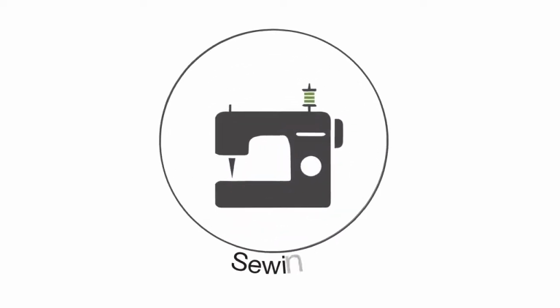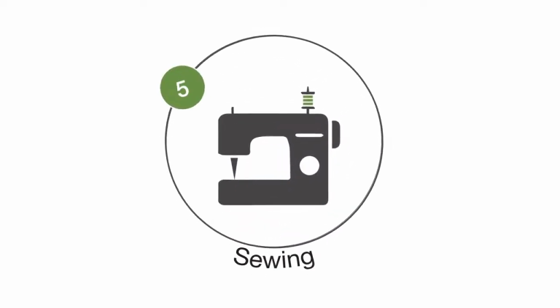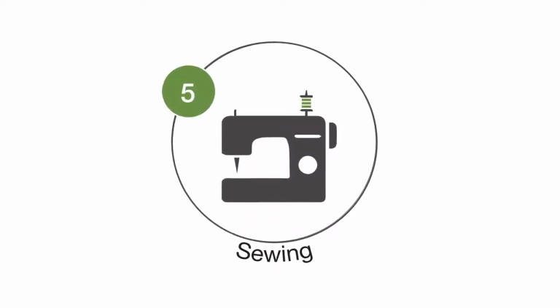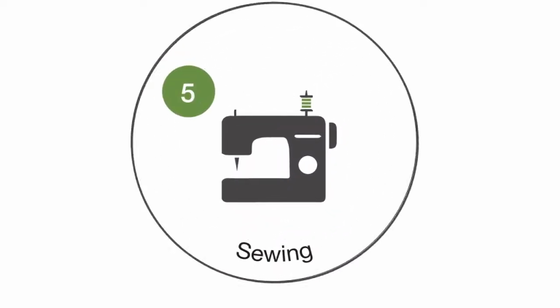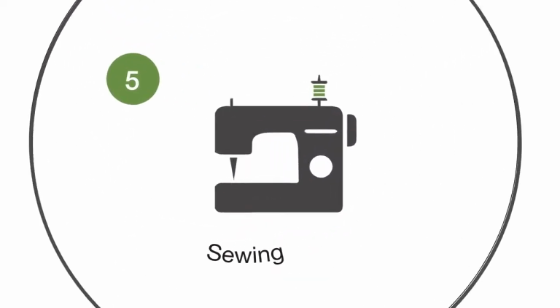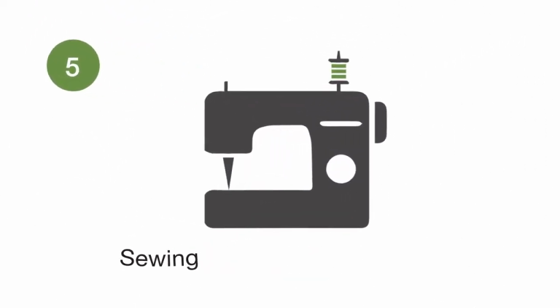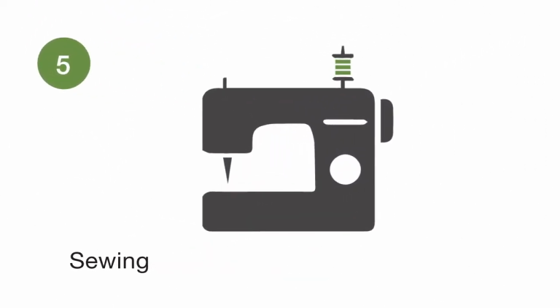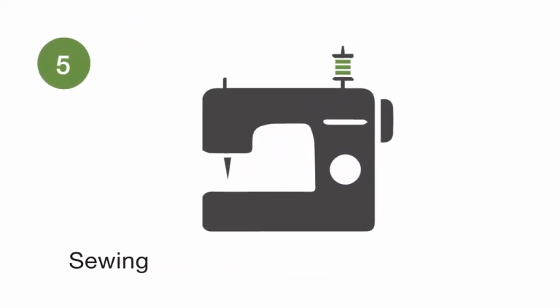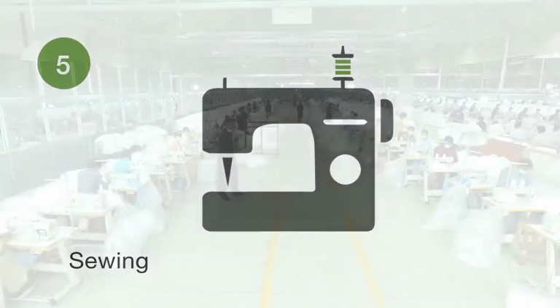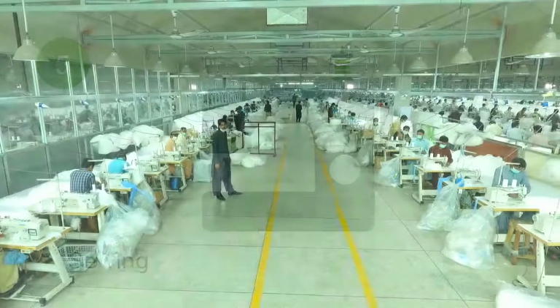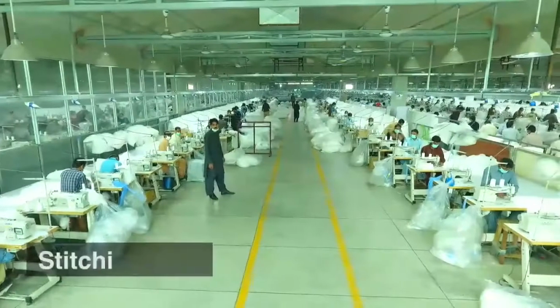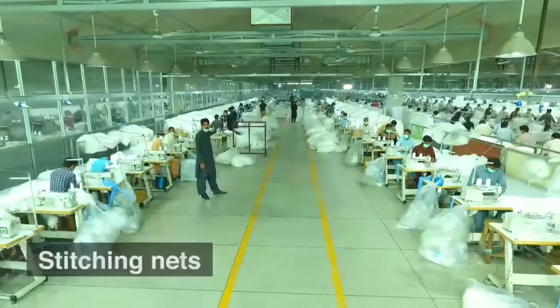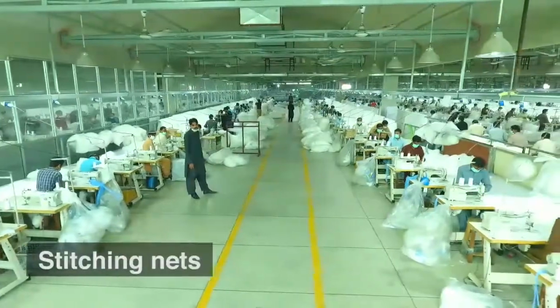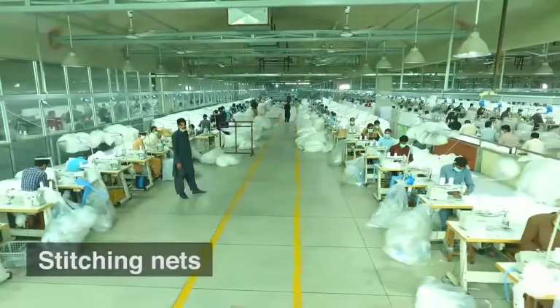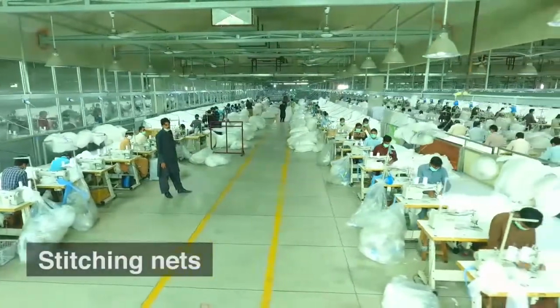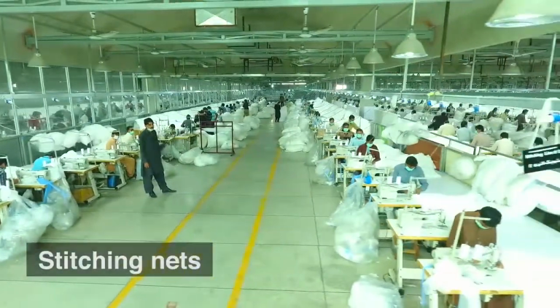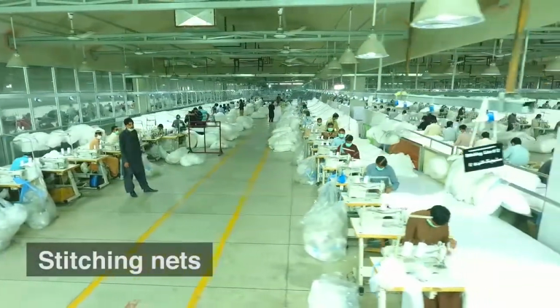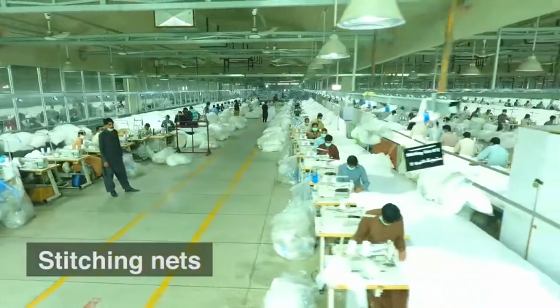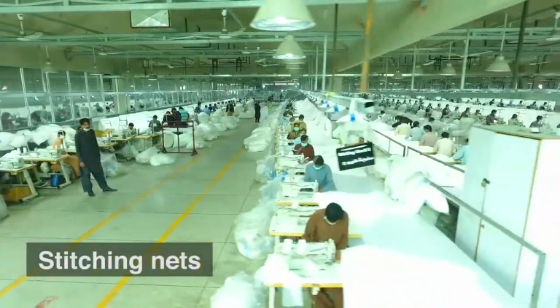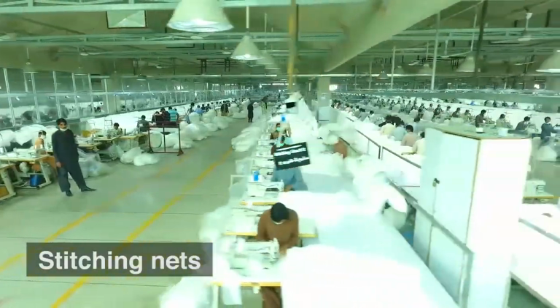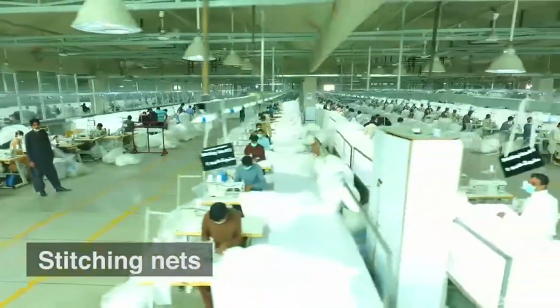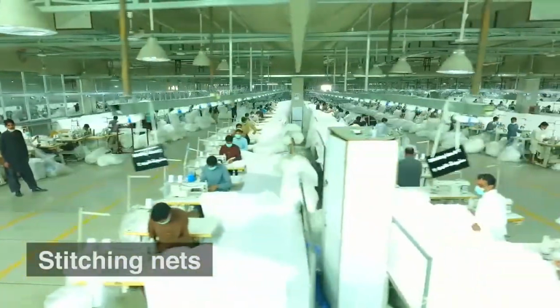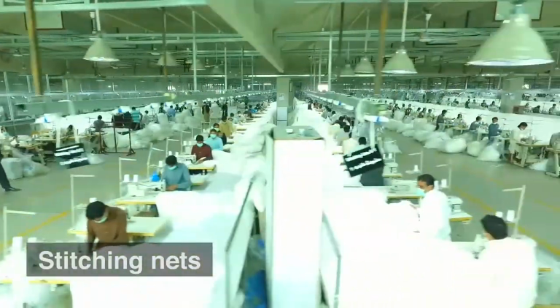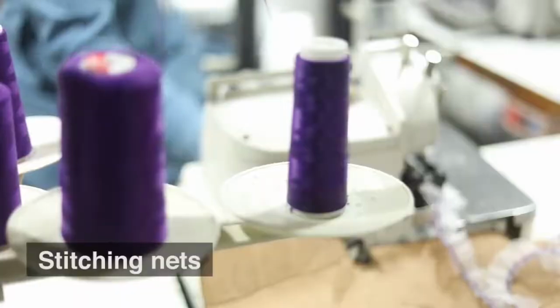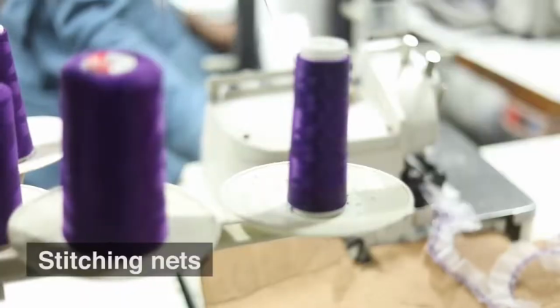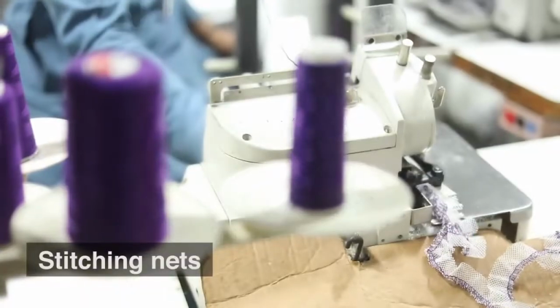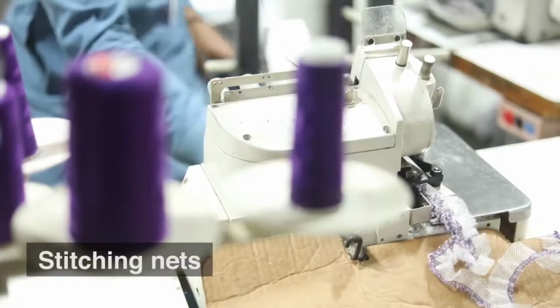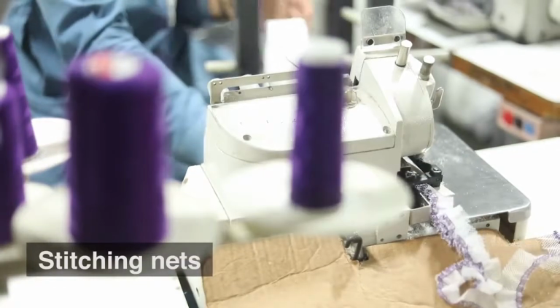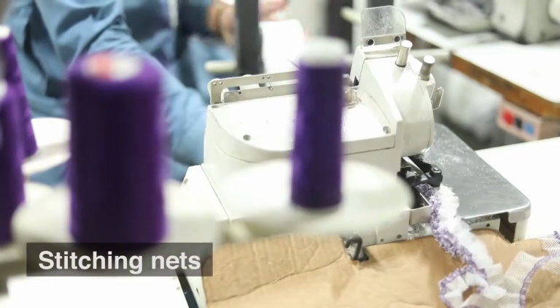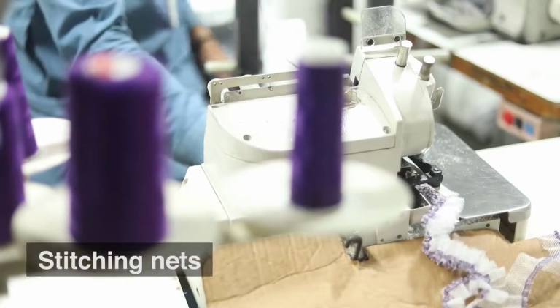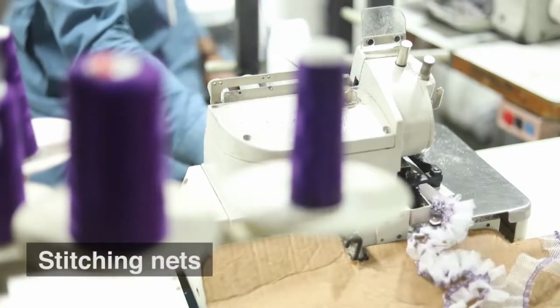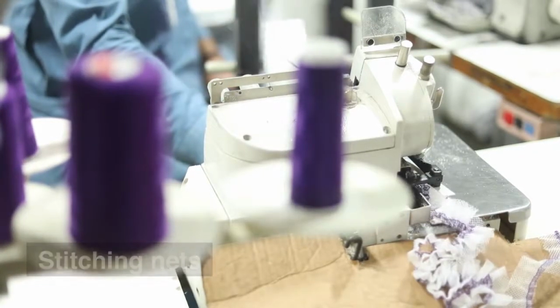Sewing. The cut panels are now ready for stitching. The nets are then stitched by the skilled operators.